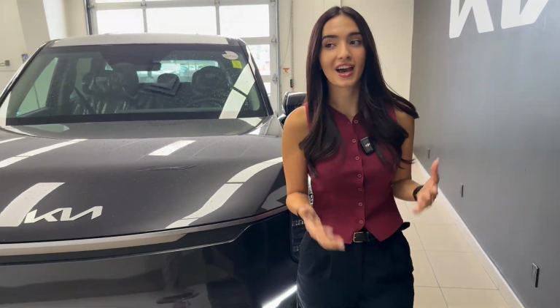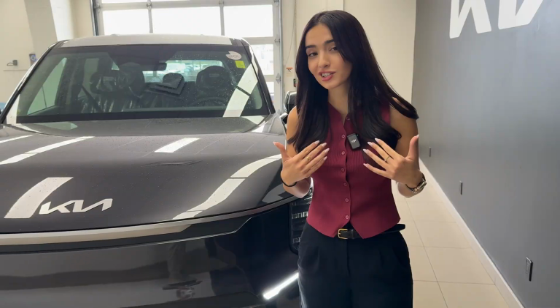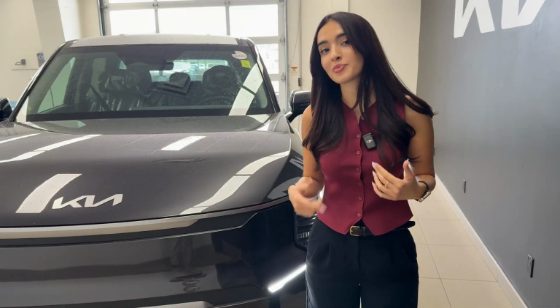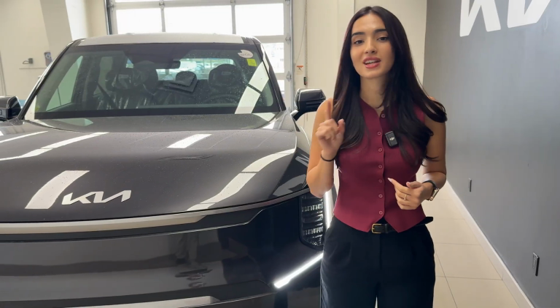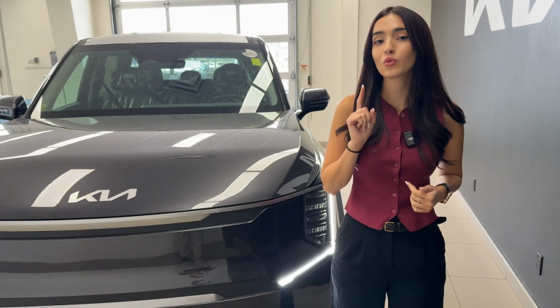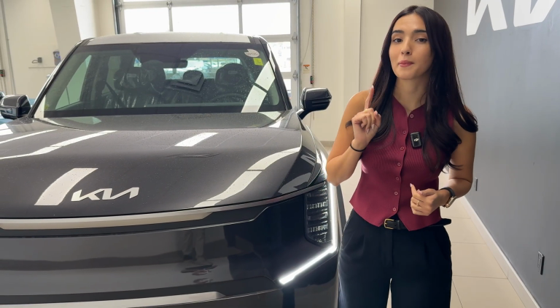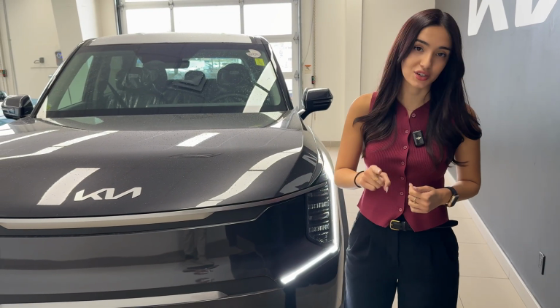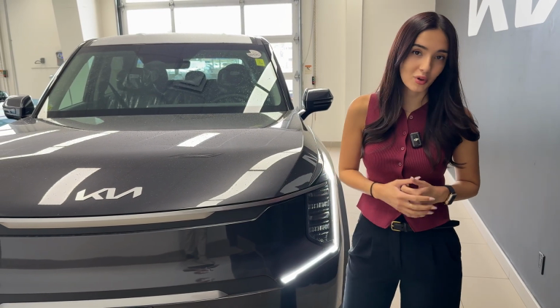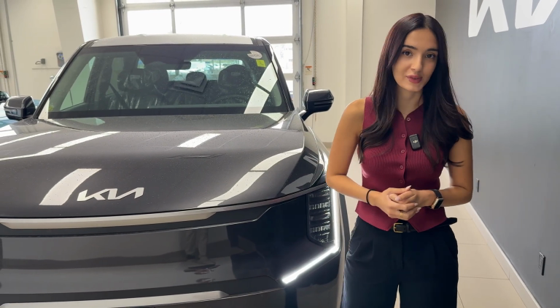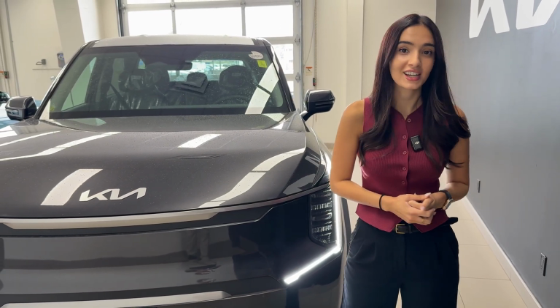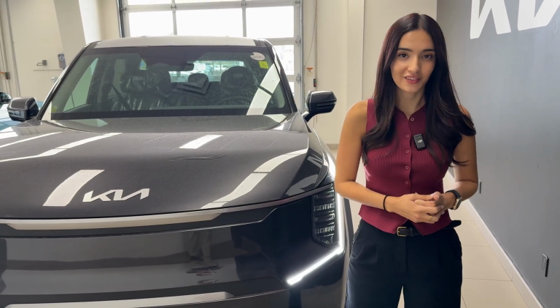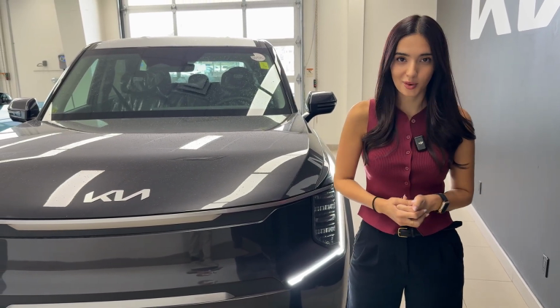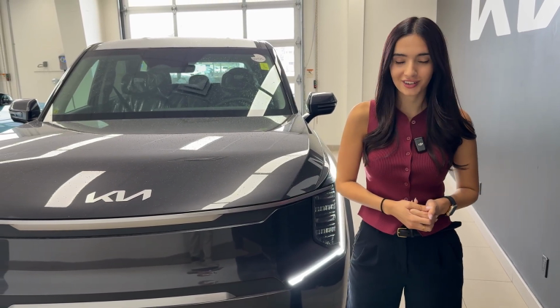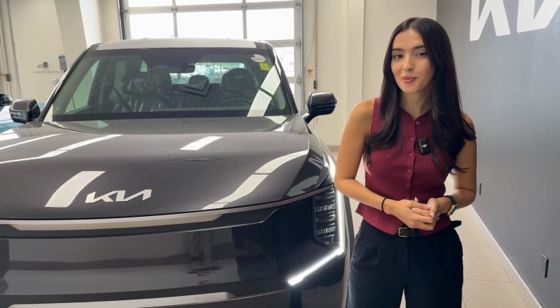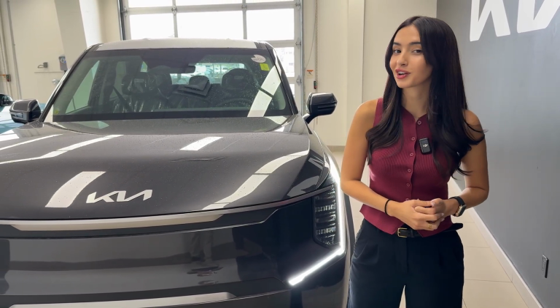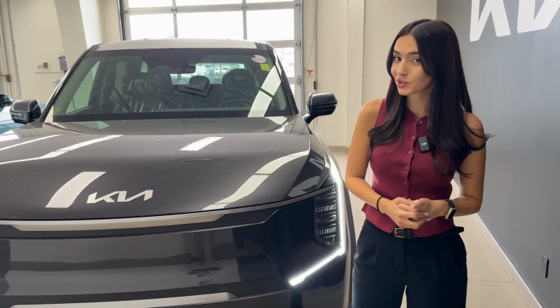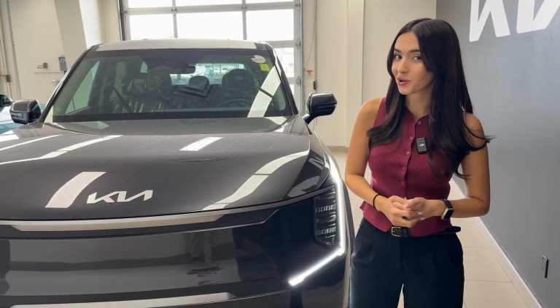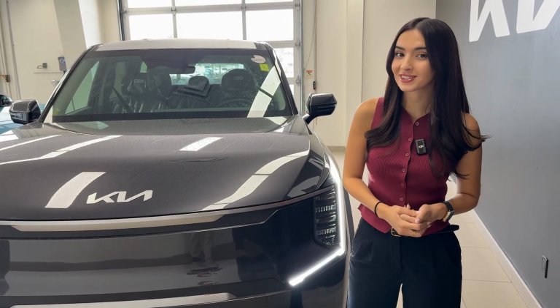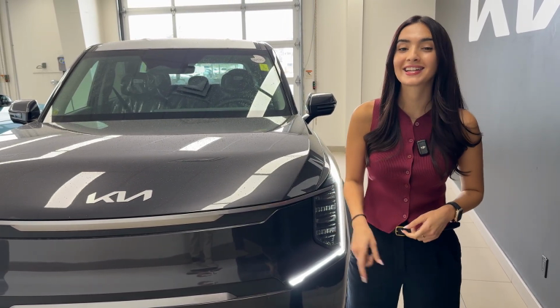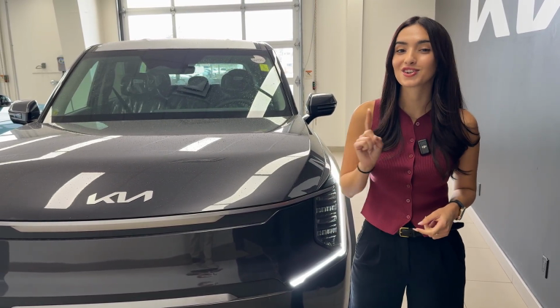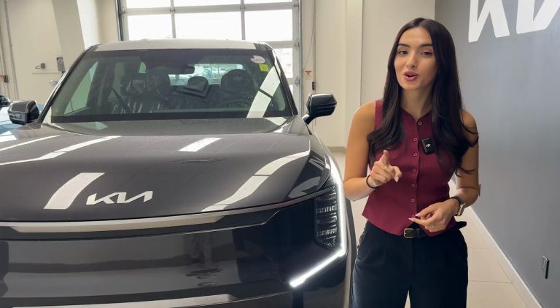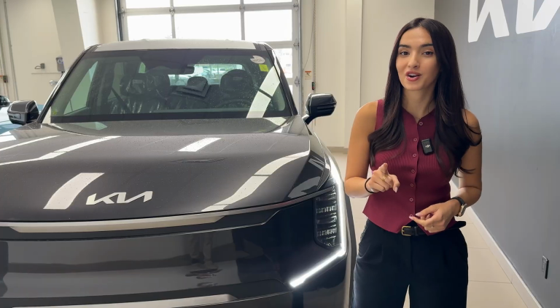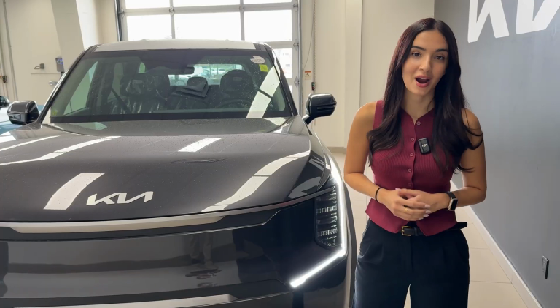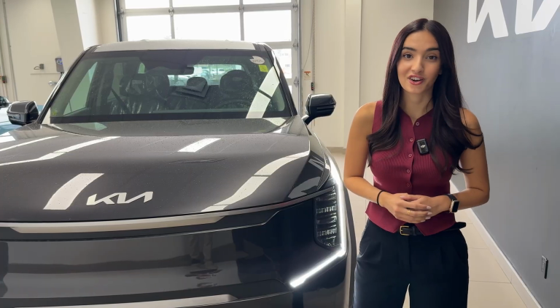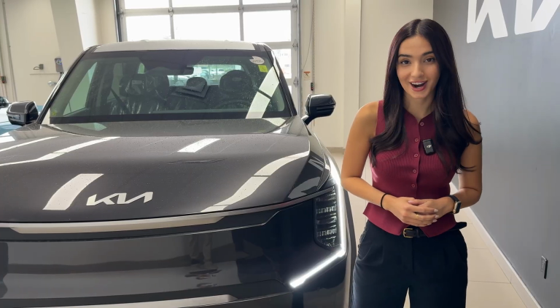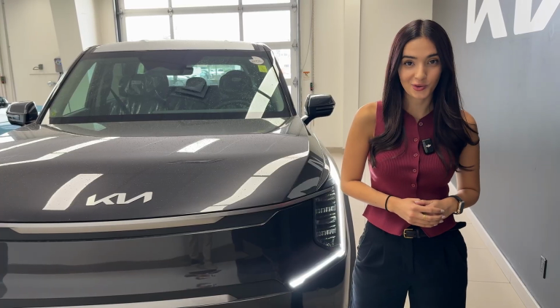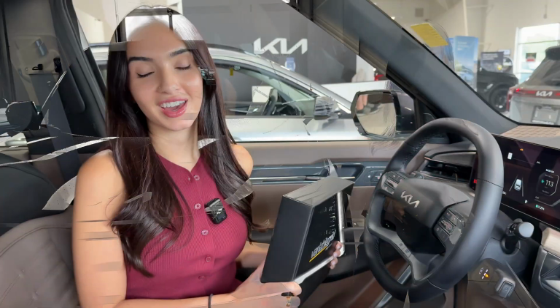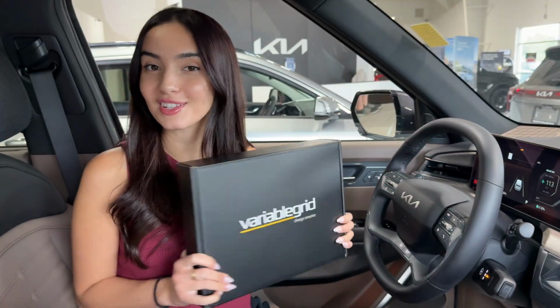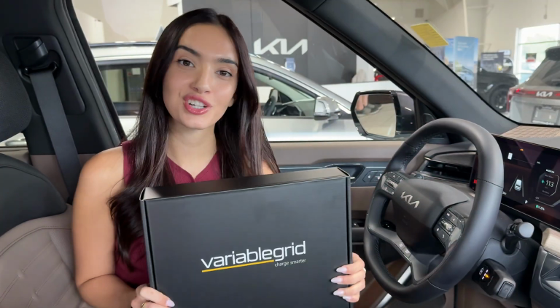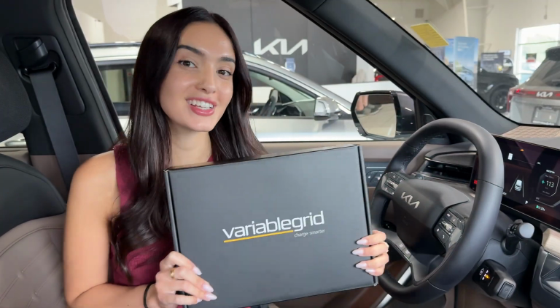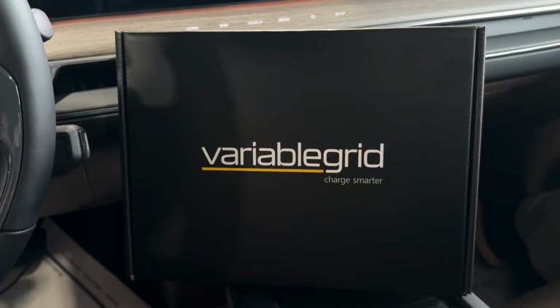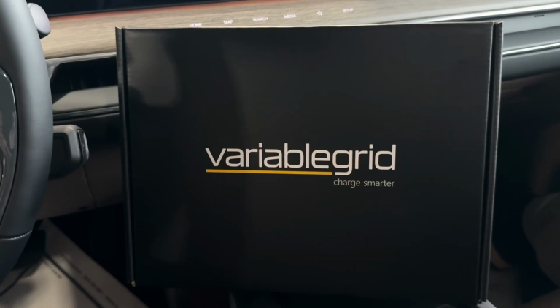At the dealership, it's definitely one of the biggest roadblocks we've seen in EV adoption. But there is a way around it, and it does not require rewiring your entire home. And that solution is Variable Grid.